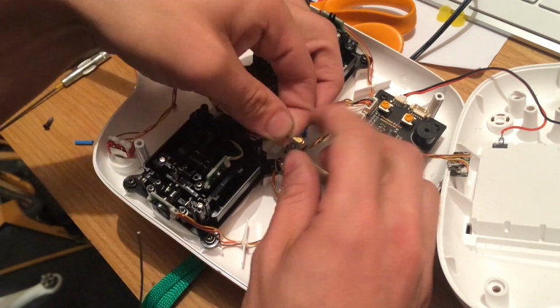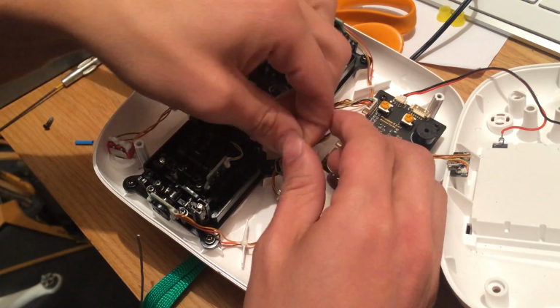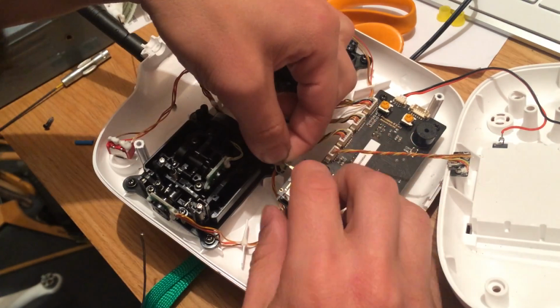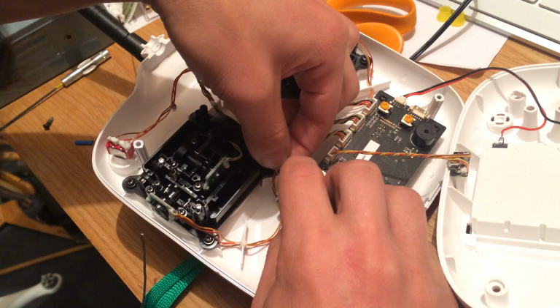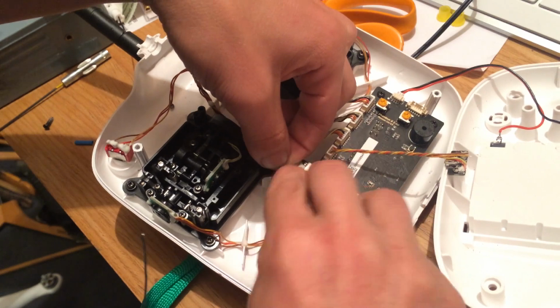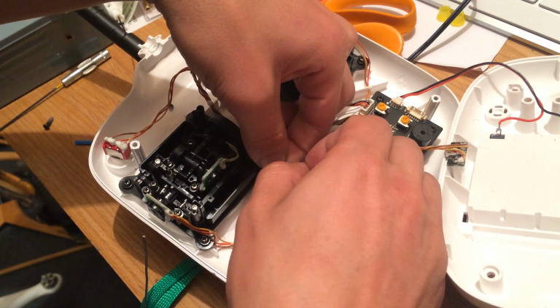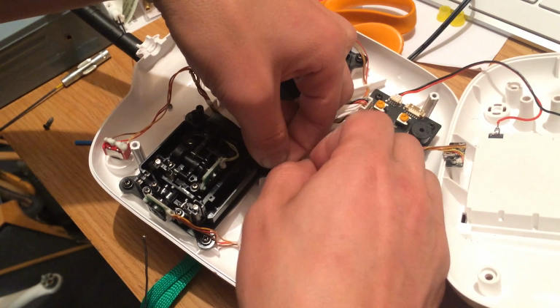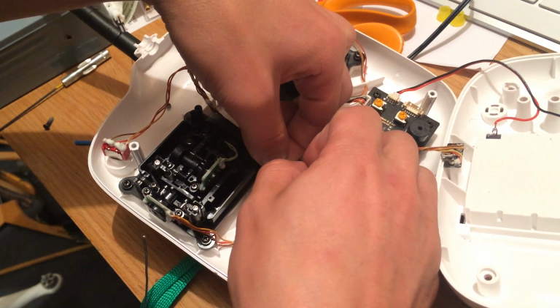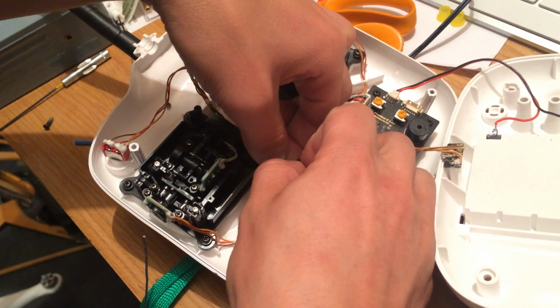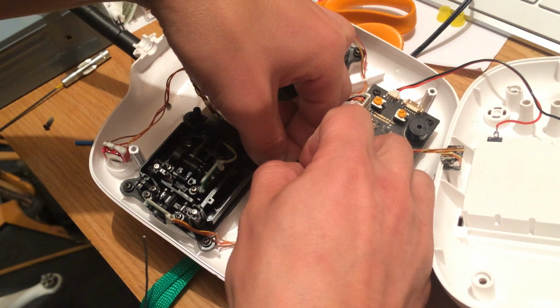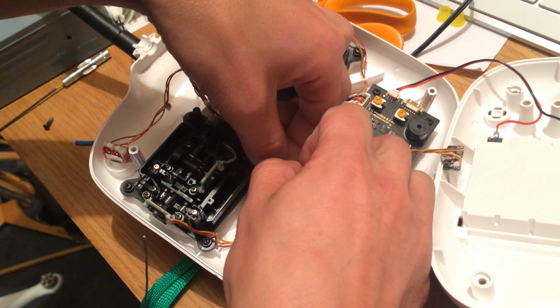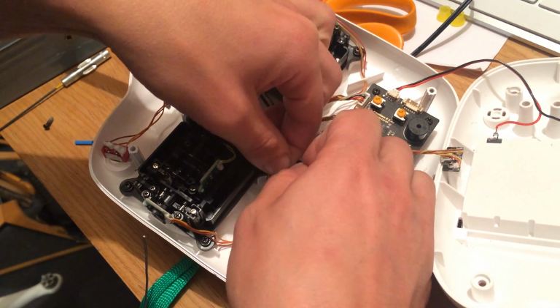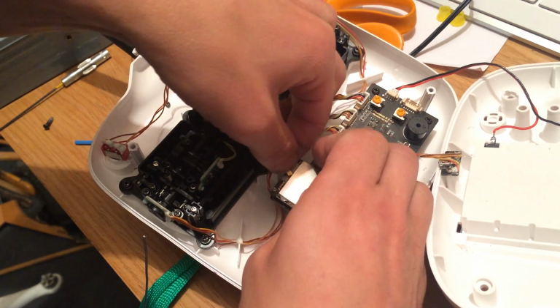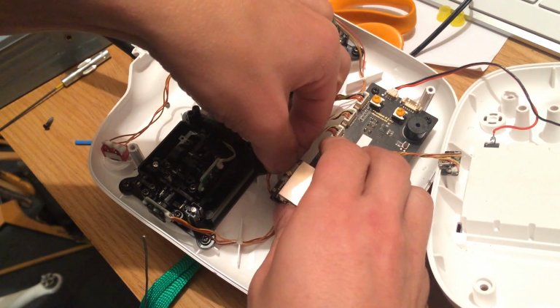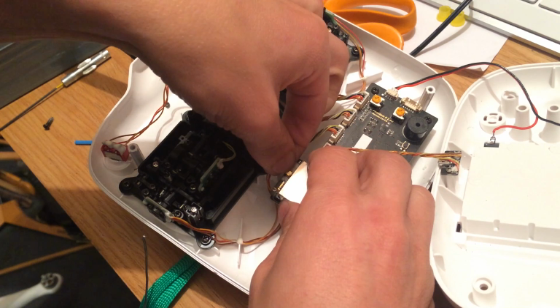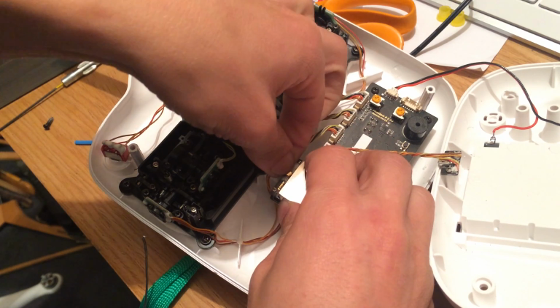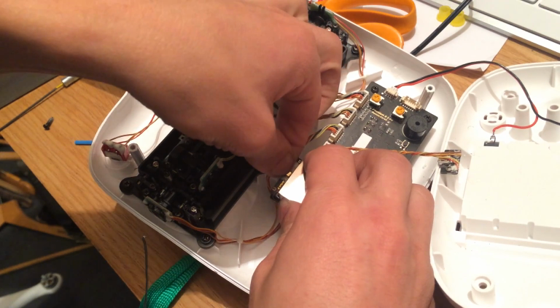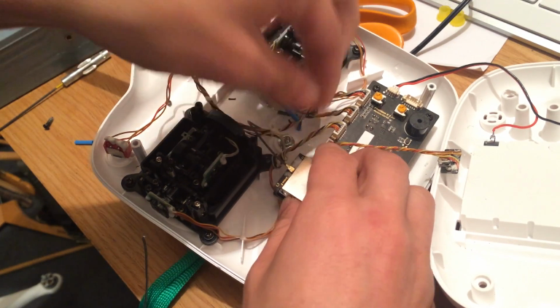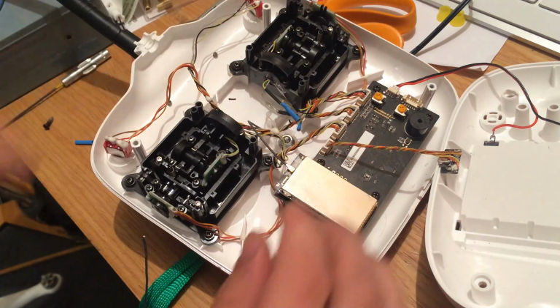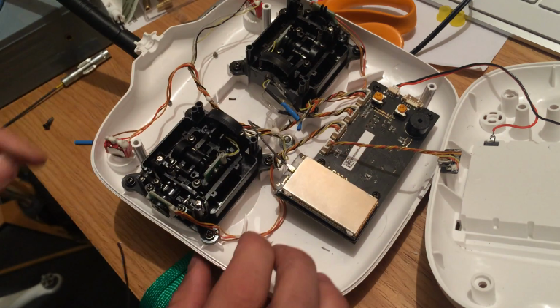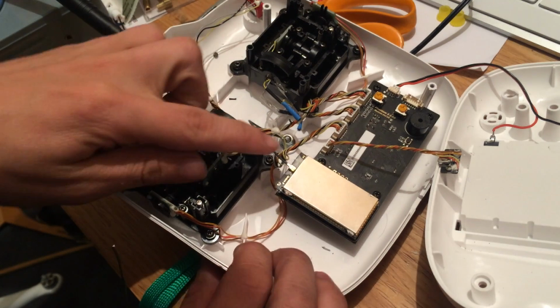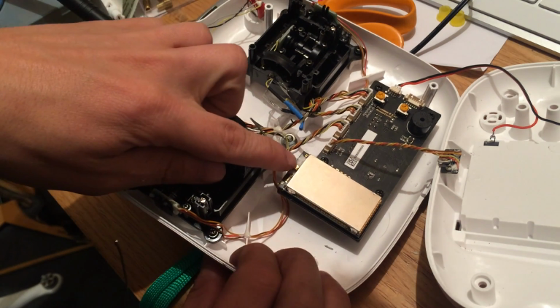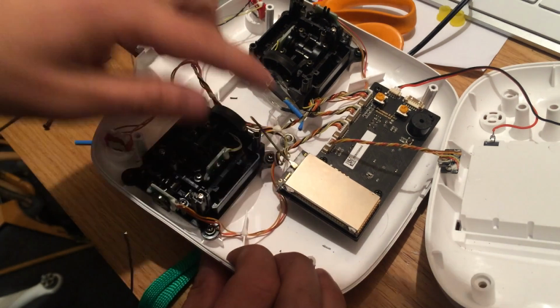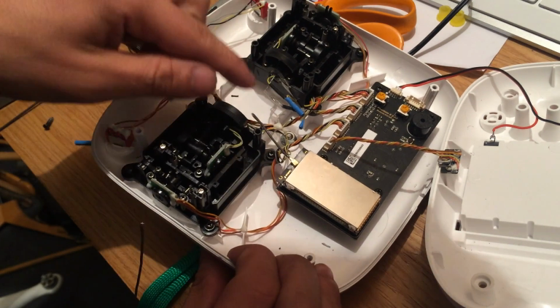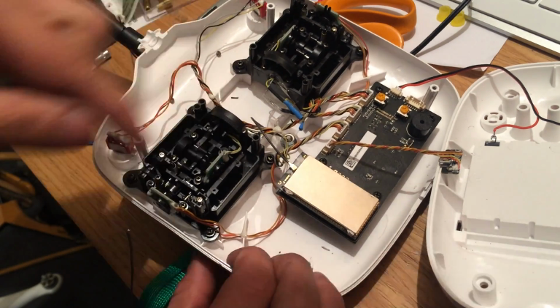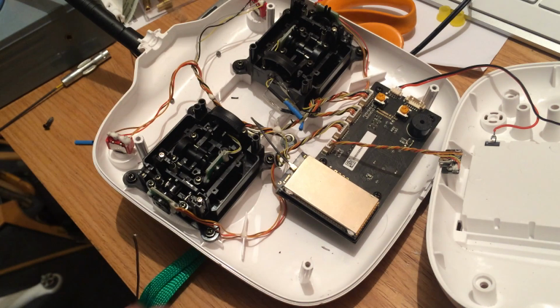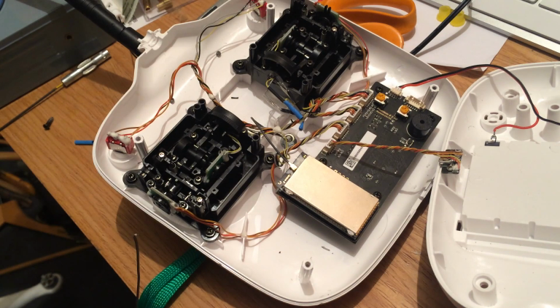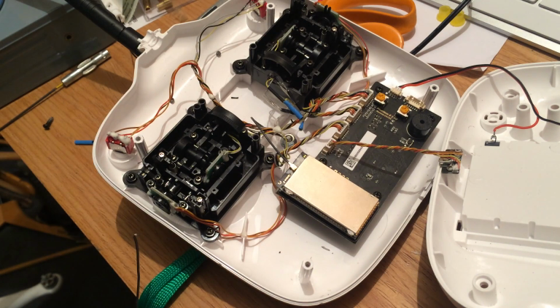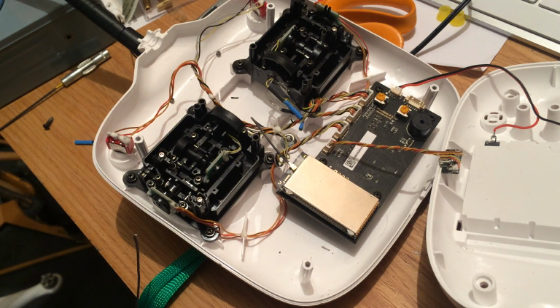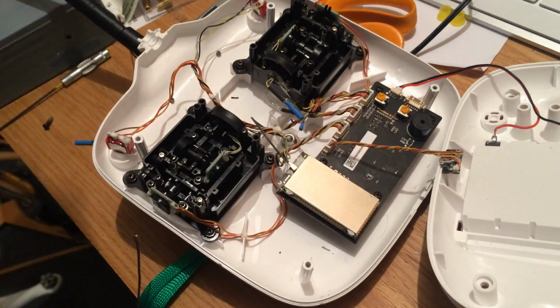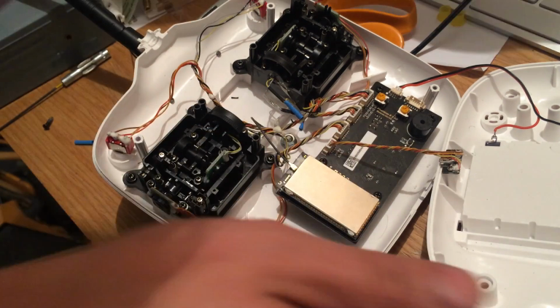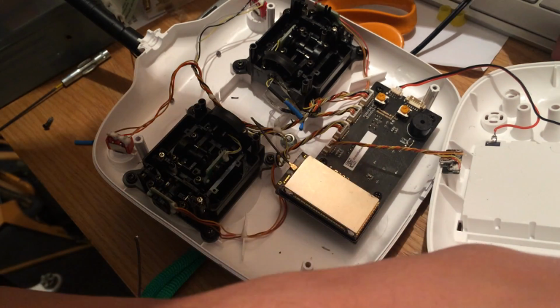You'll hear it click into place quite nicely — give it a shake and check it doesn't come loose. You could probably apply some PVA or Blu Tack to keep it in place, whatever you think is best.